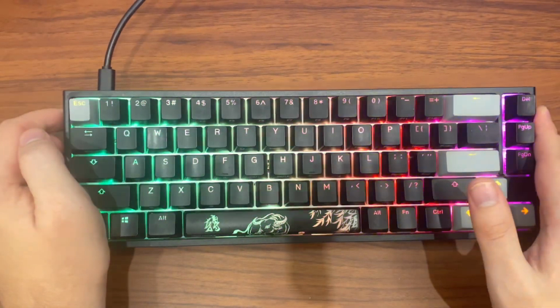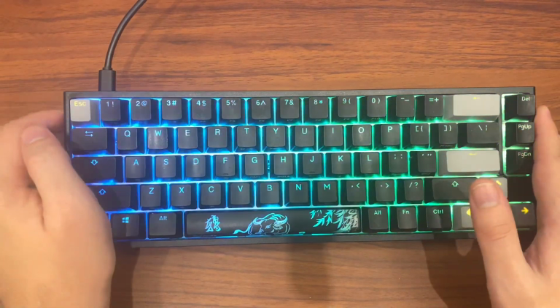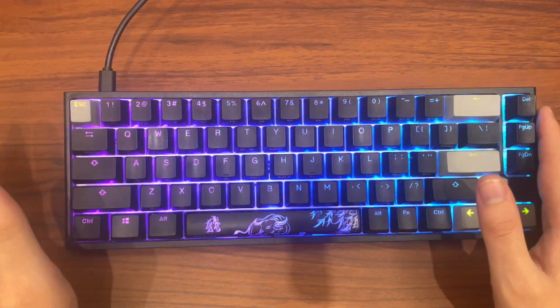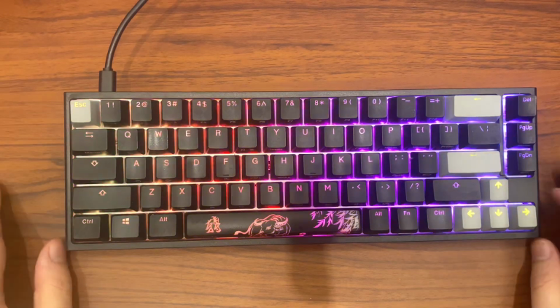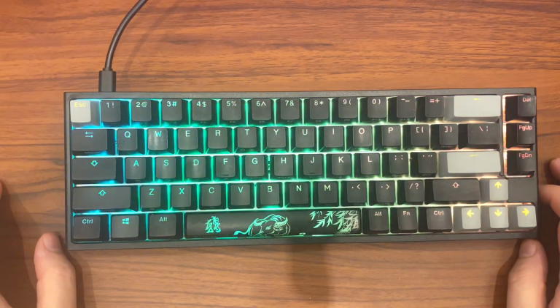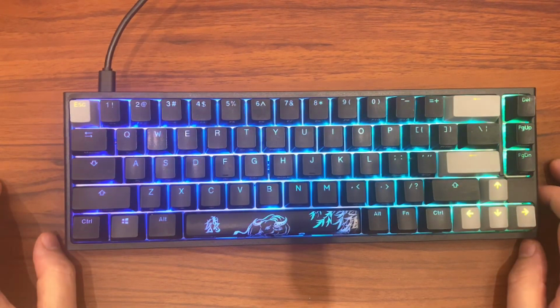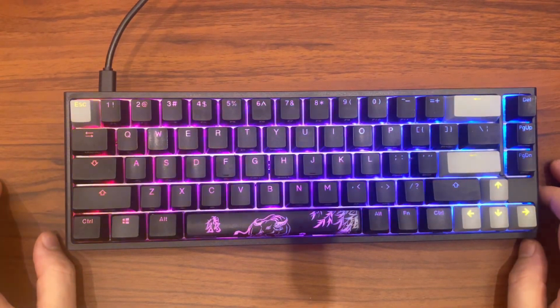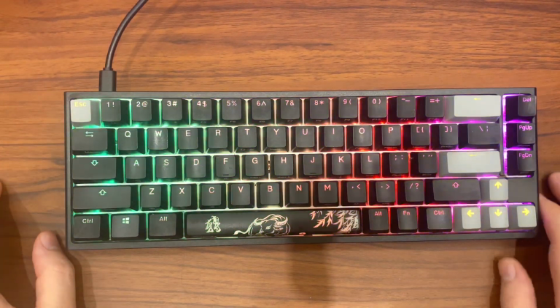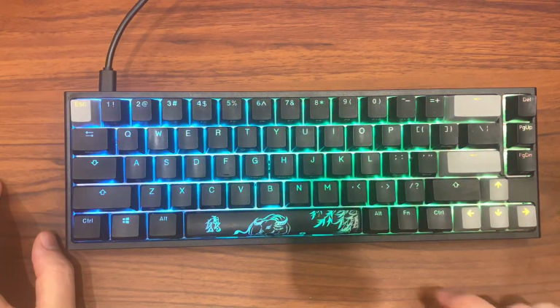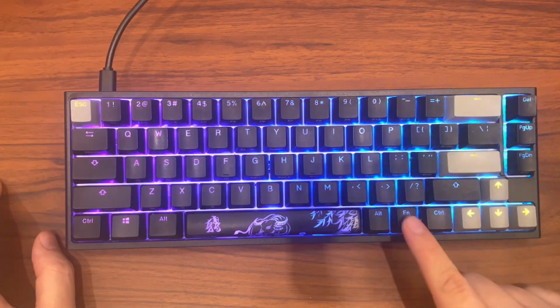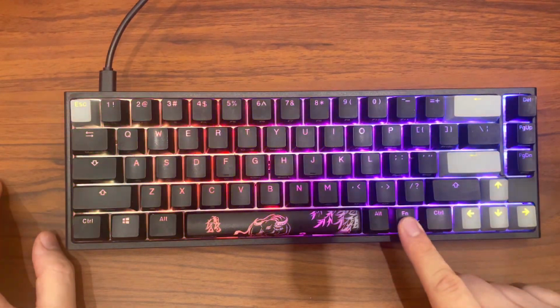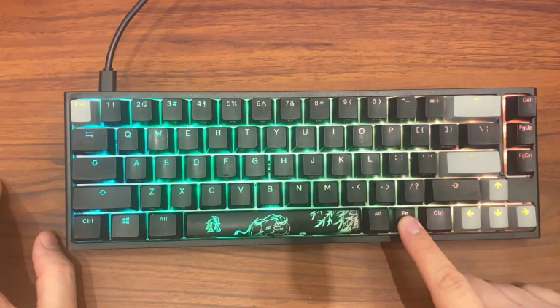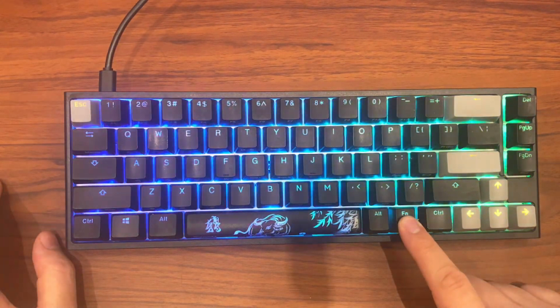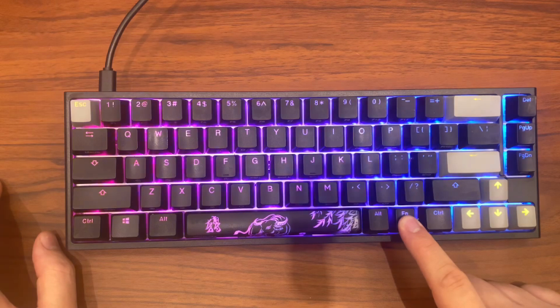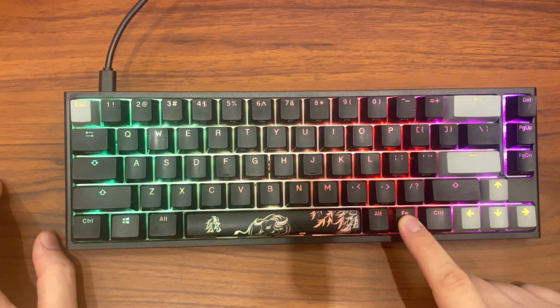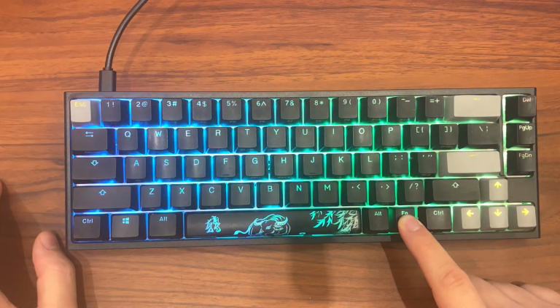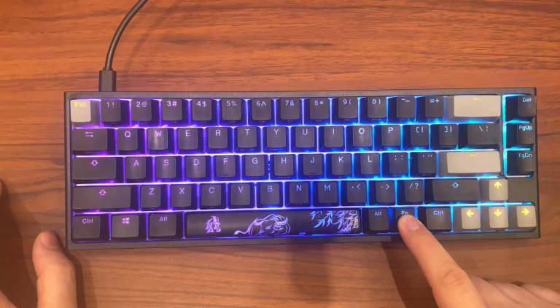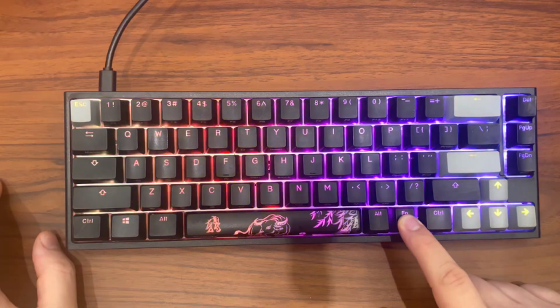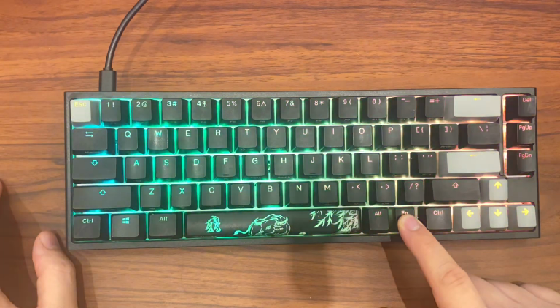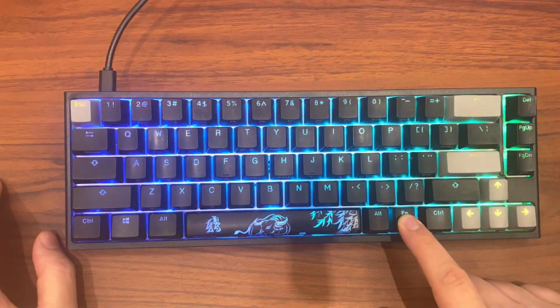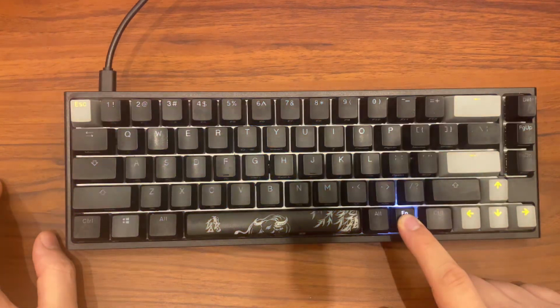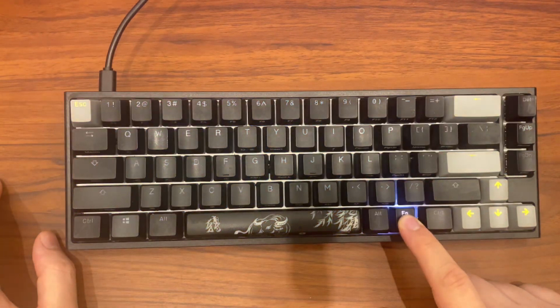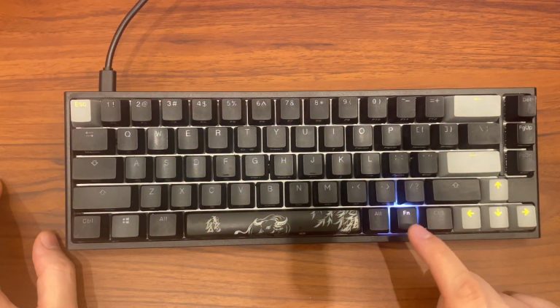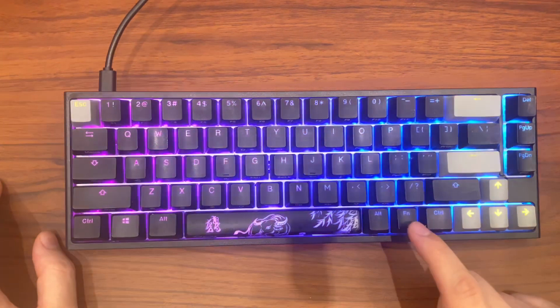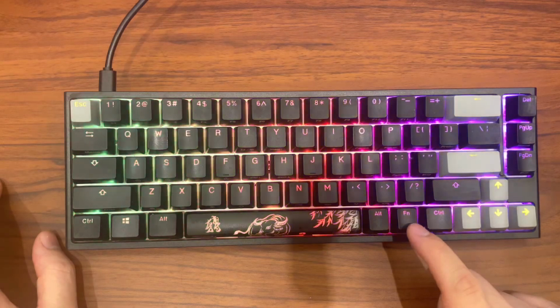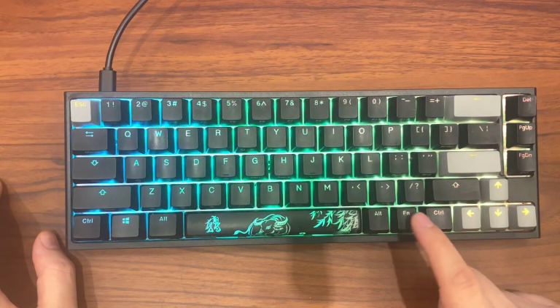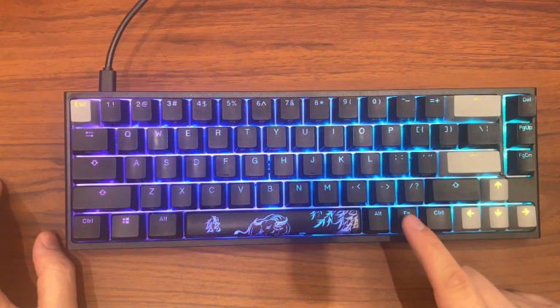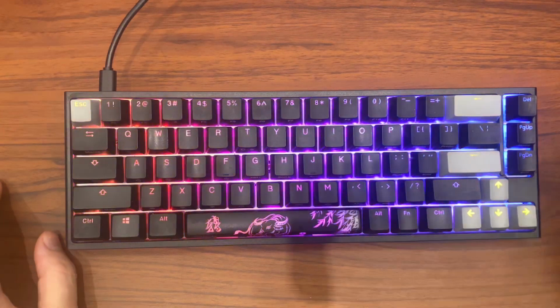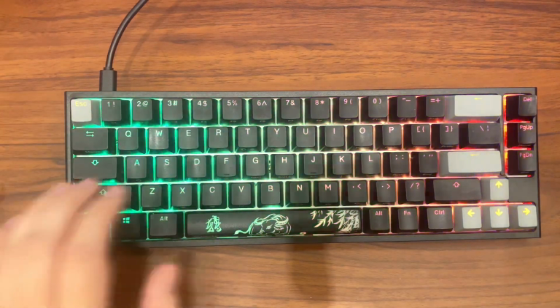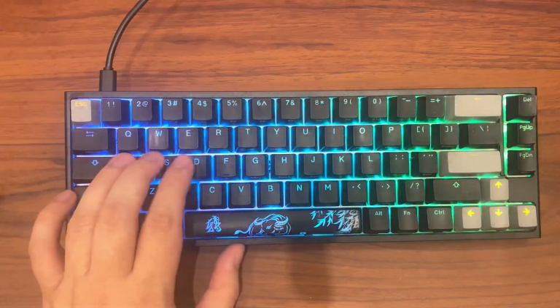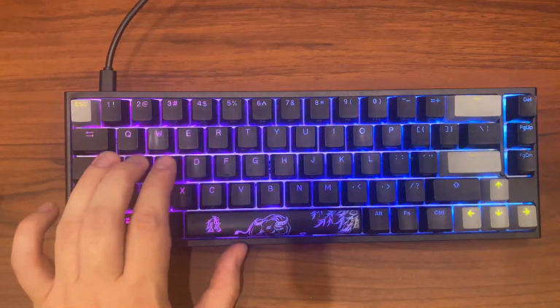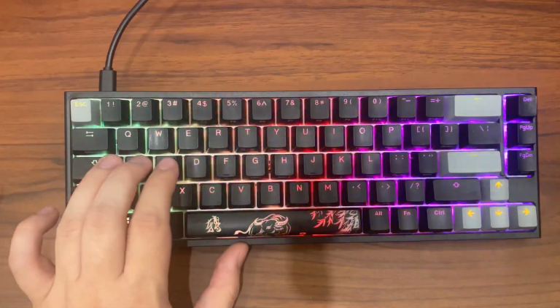If the problem persists and the keyboard is still not working, then press and hold the Fn key. As you can see here, it should blink, and then look if it's unlocked or not.